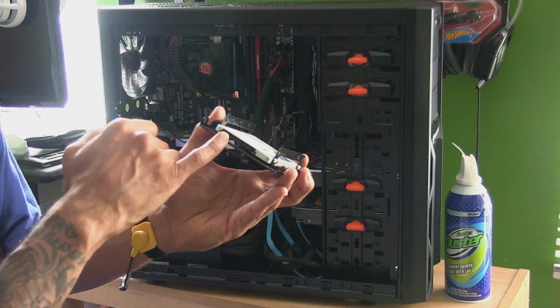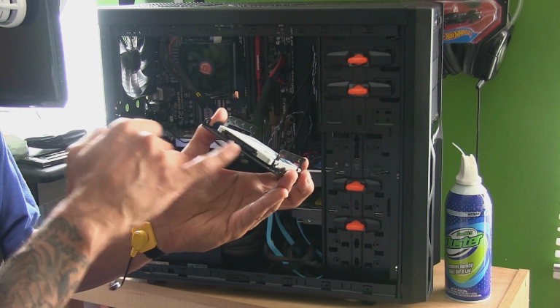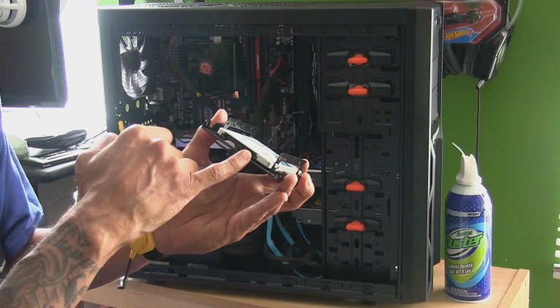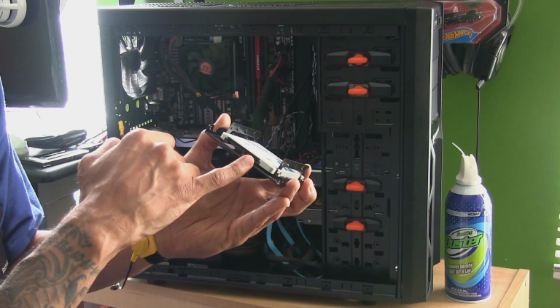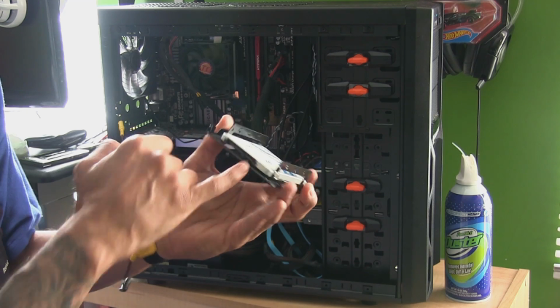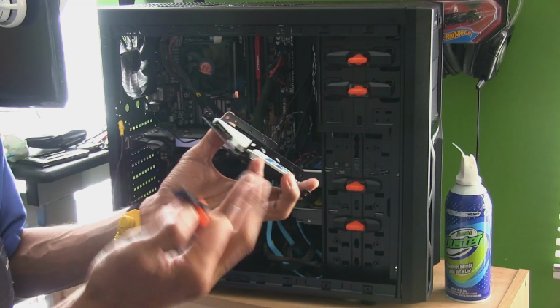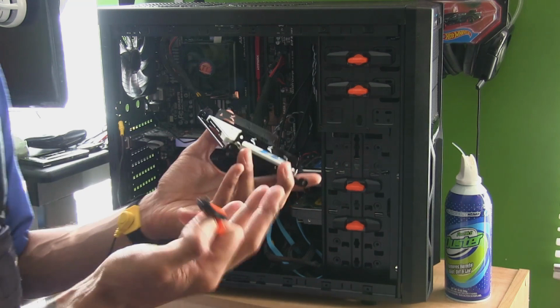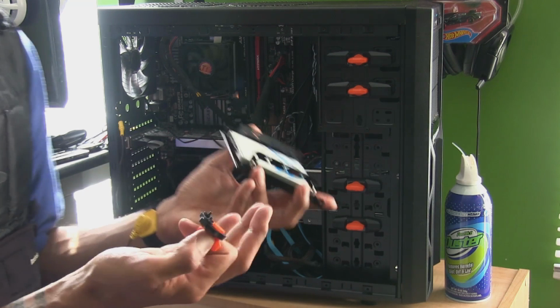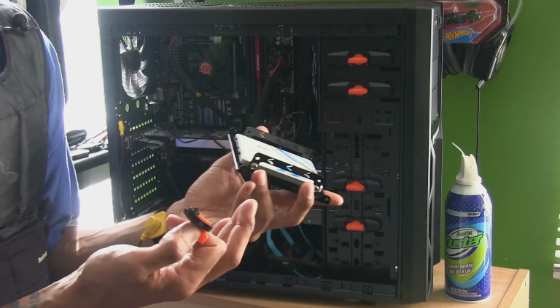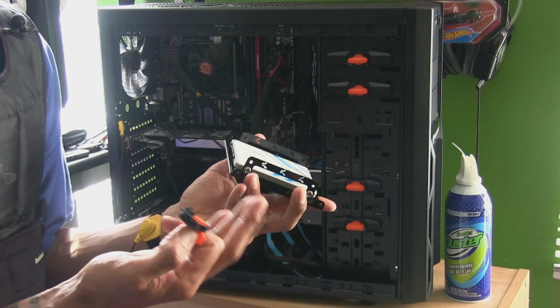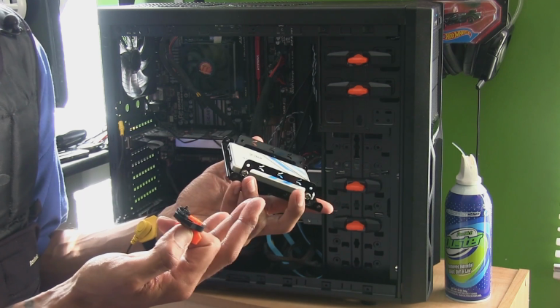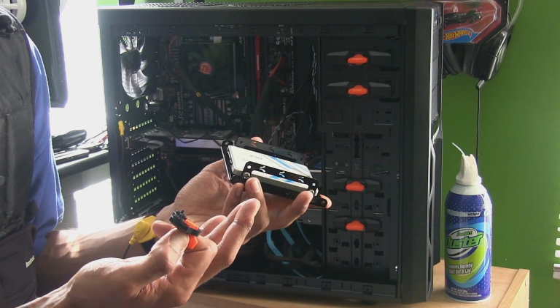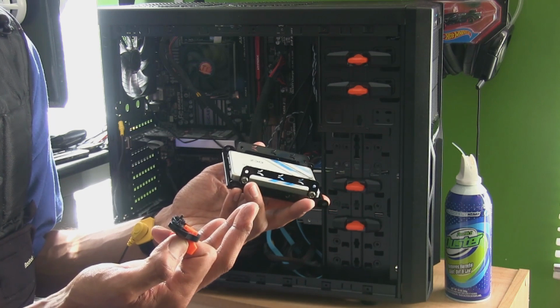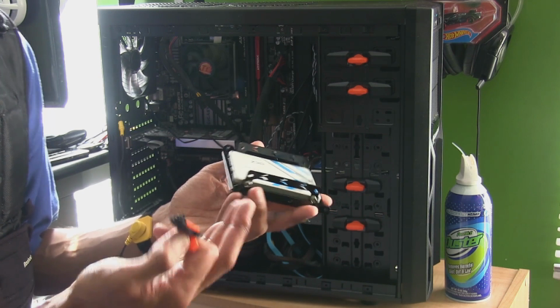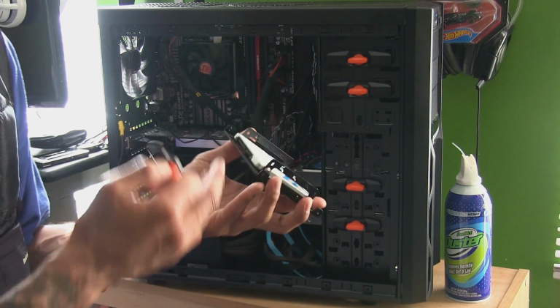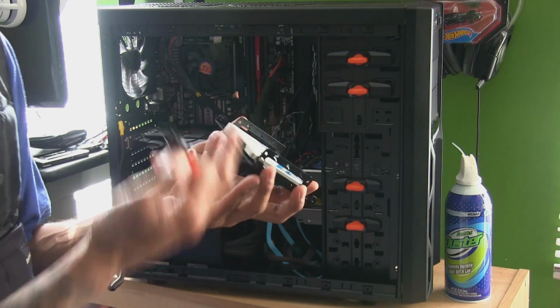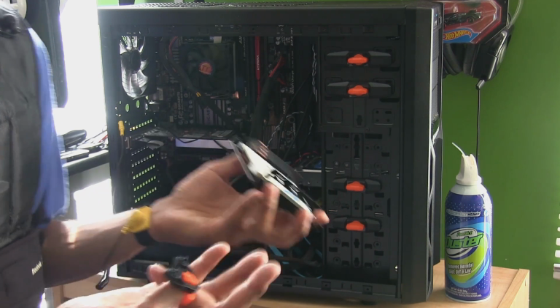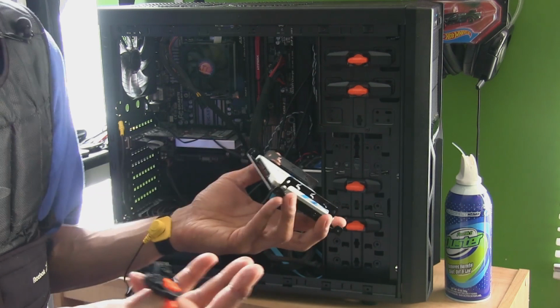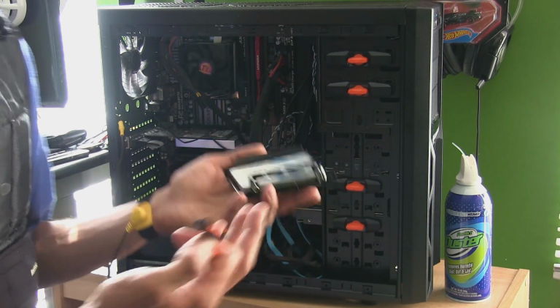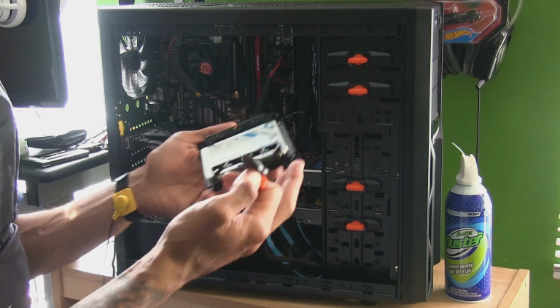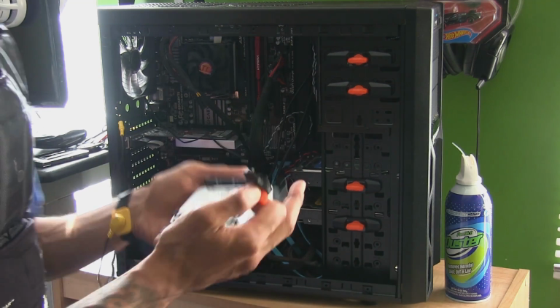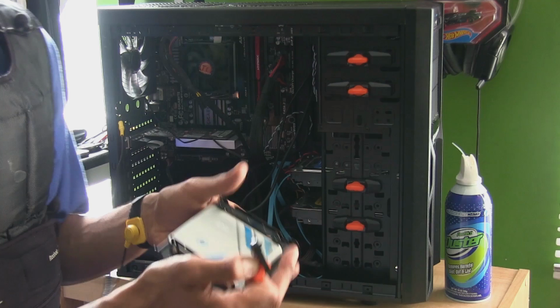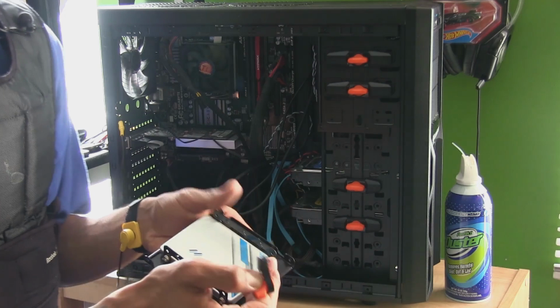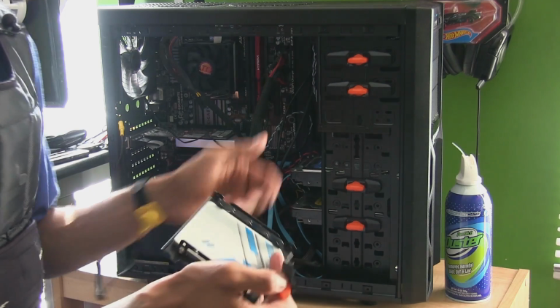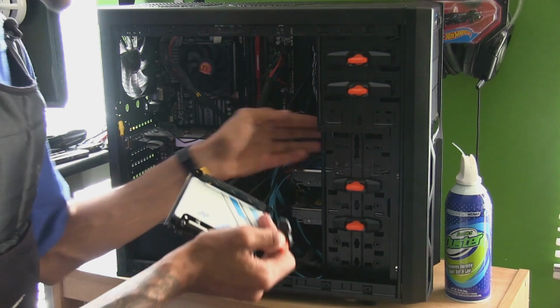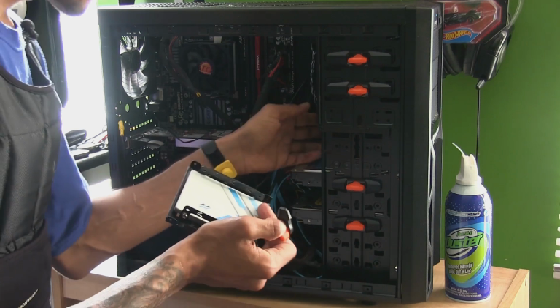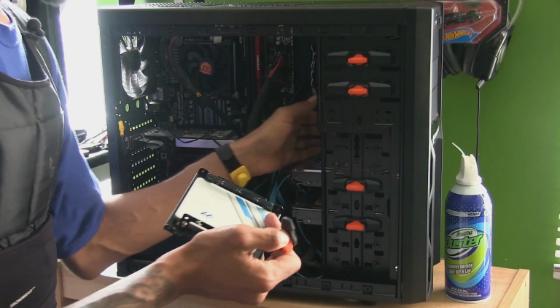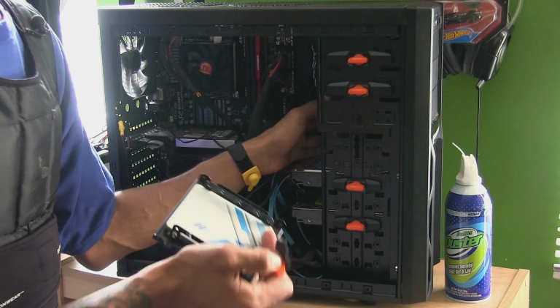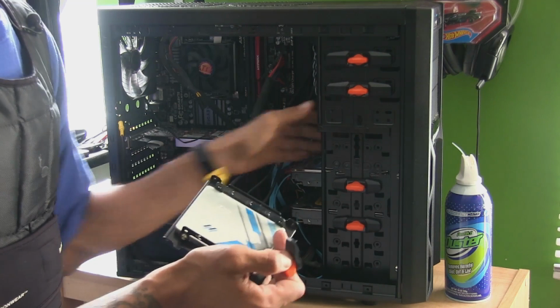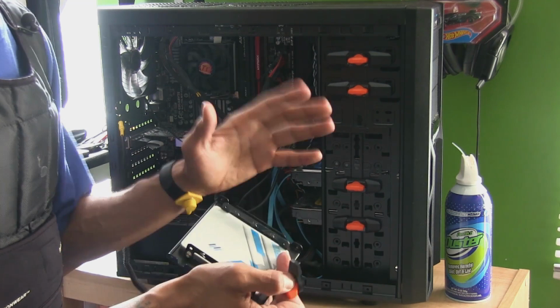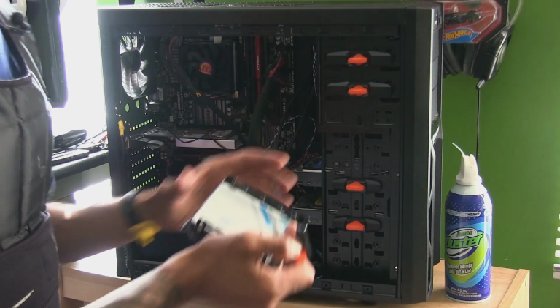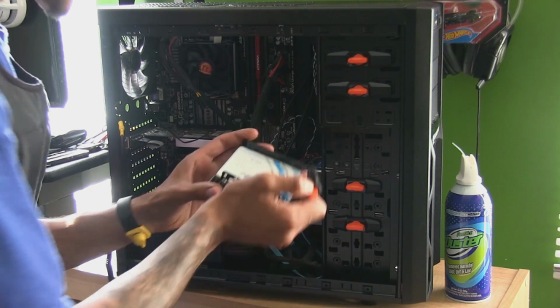This is the power connector and this is the SATA. It kind of sucks that you pay so much money for these solid state drives and they don't come with a cable. So make sure you pick up a cable, or if you have extra ones, don't throw them away.